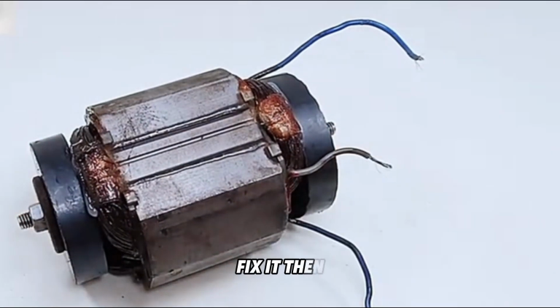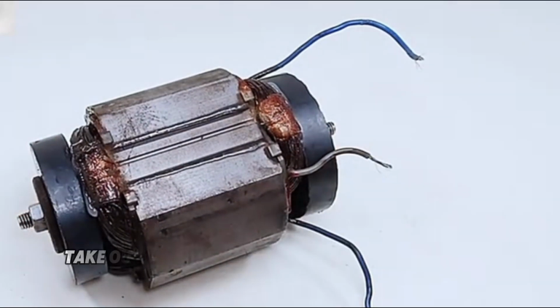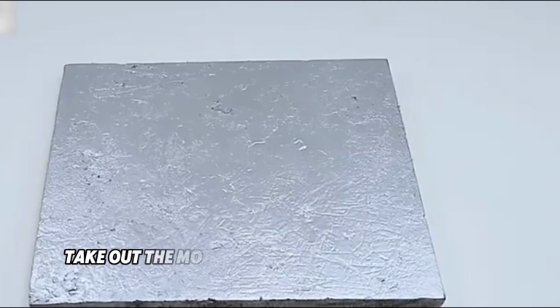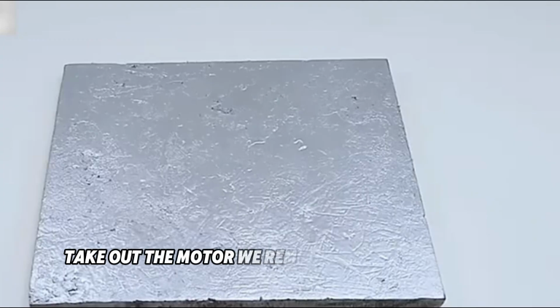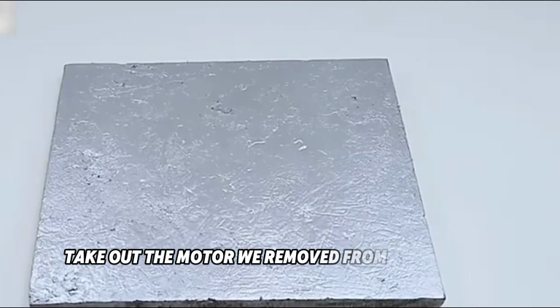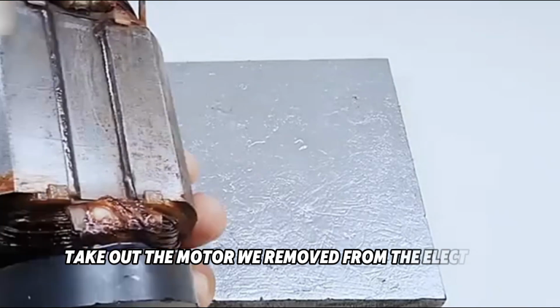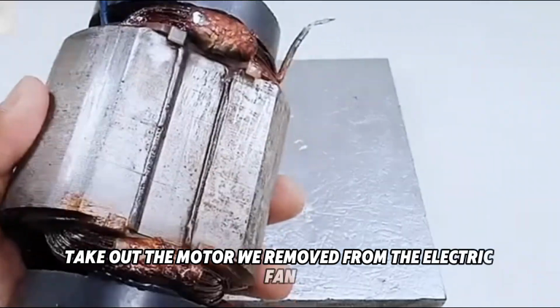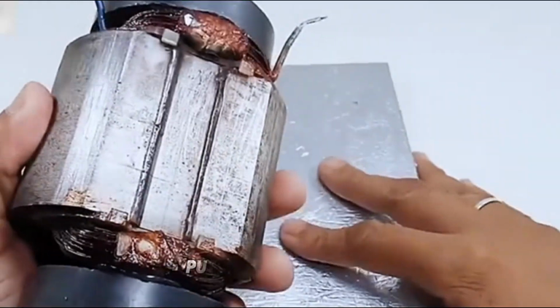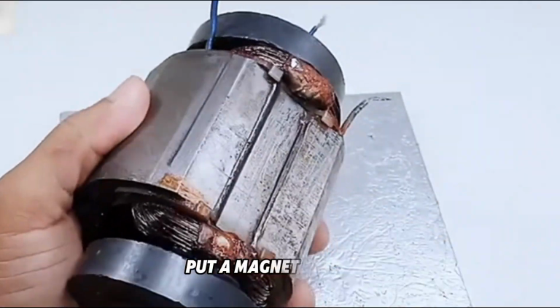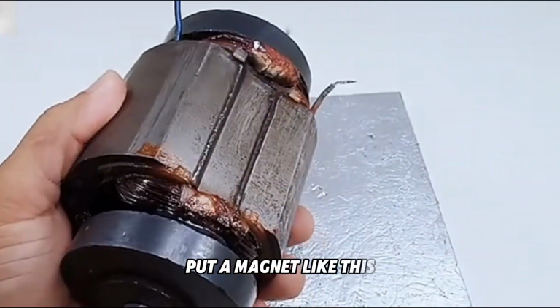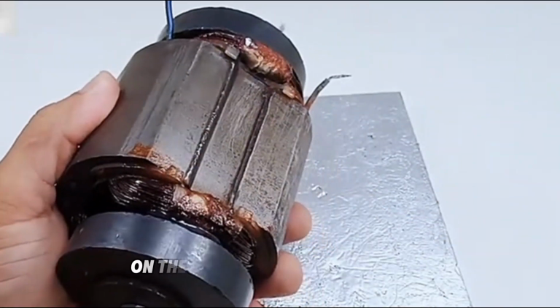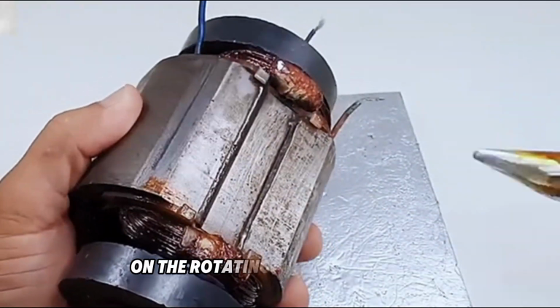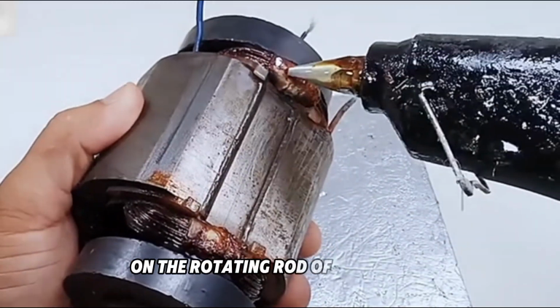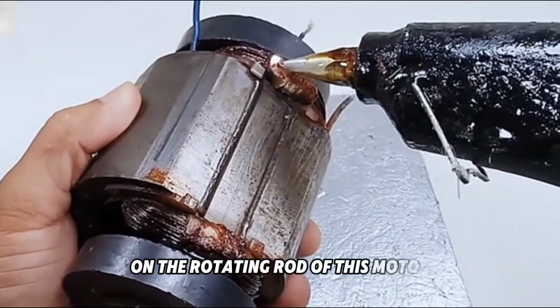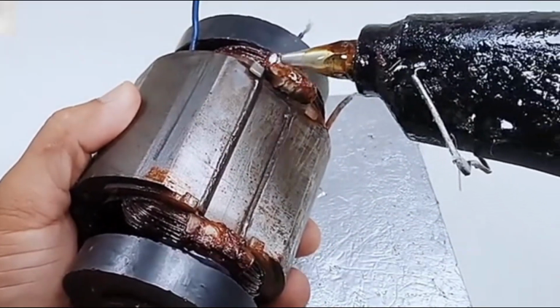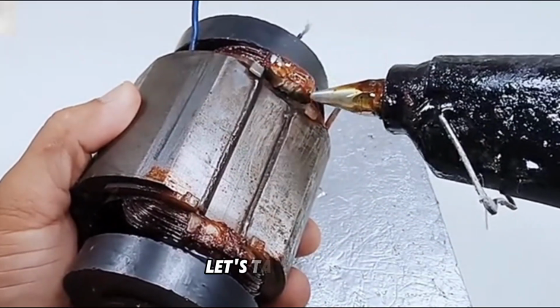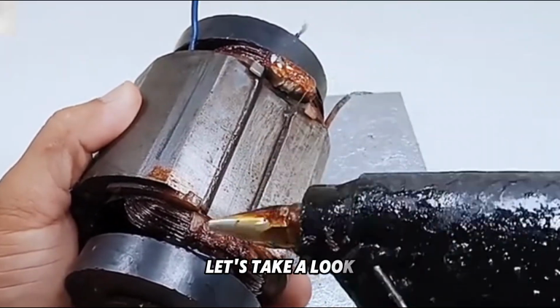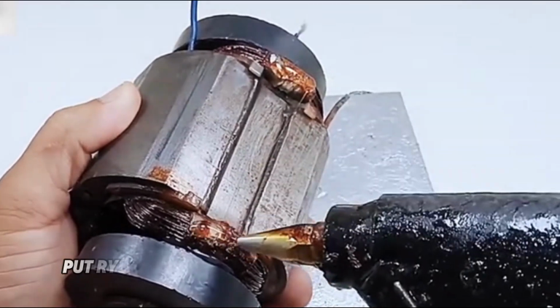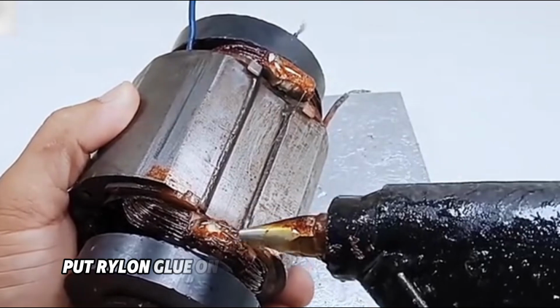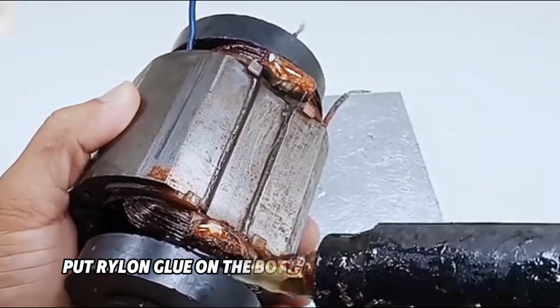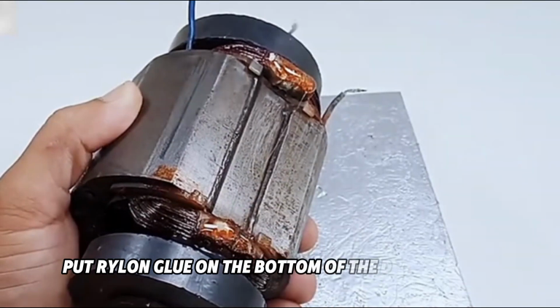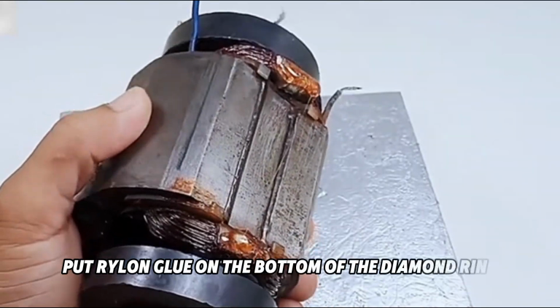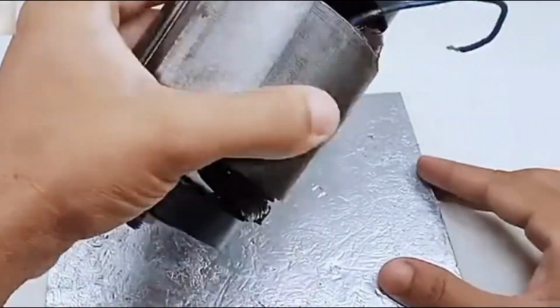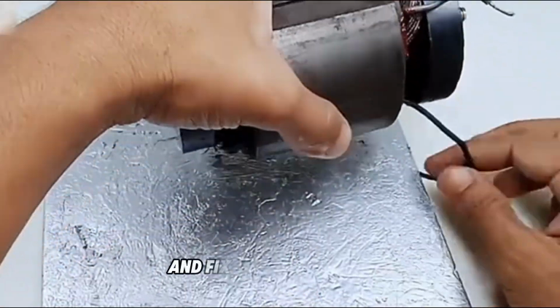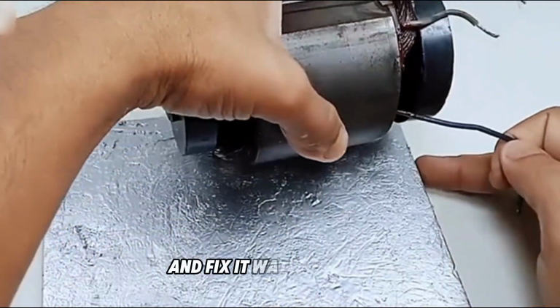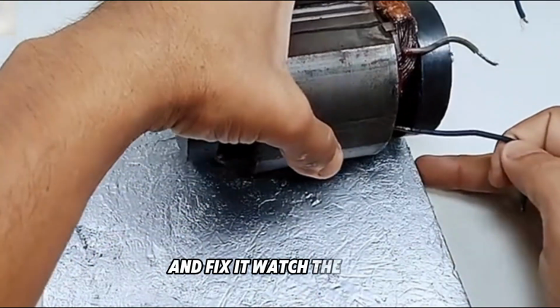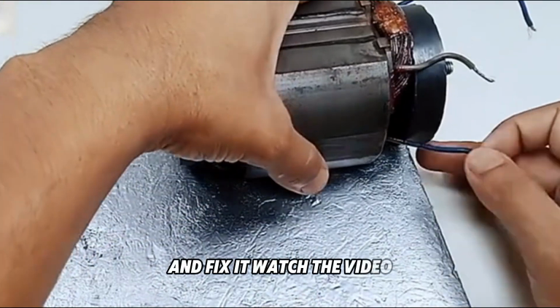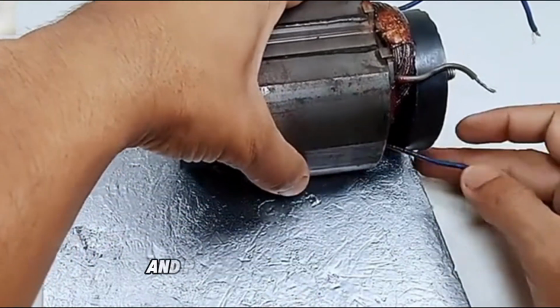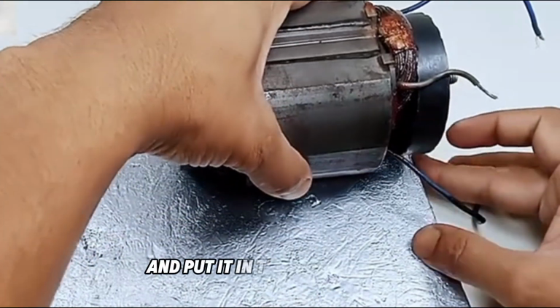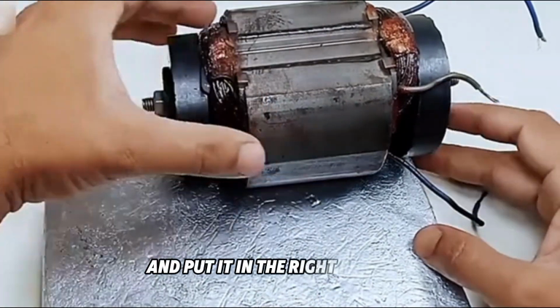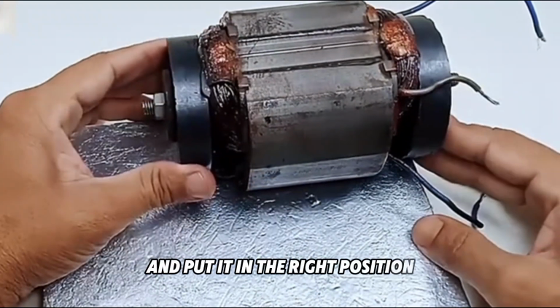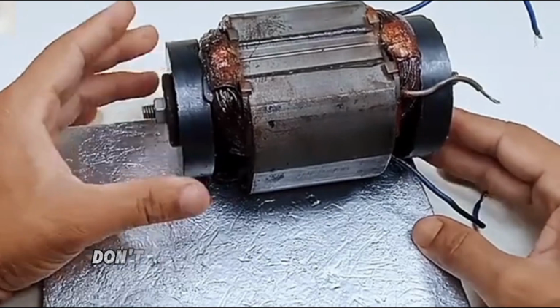Then take out the motor we removed from the electric fan. Put a magnet like this on the rotating rod of this motor. Let's take a look. Put Rylon glue on the bottom of the diamond ring and fix it. Watch the video and put it in the right position — don't put it wrong.